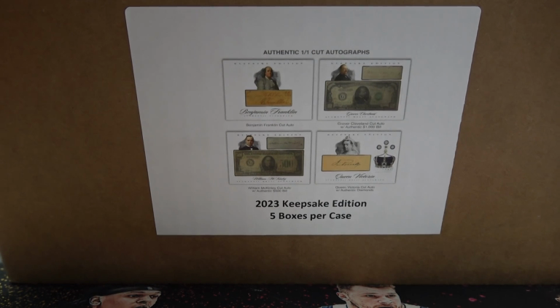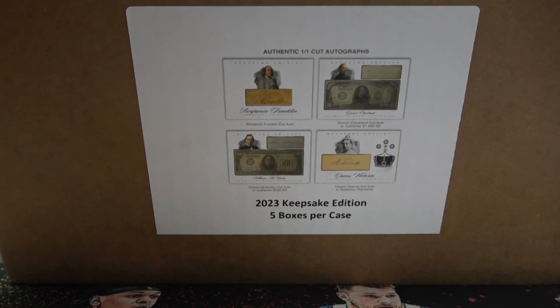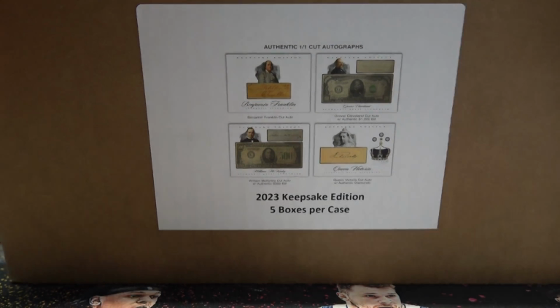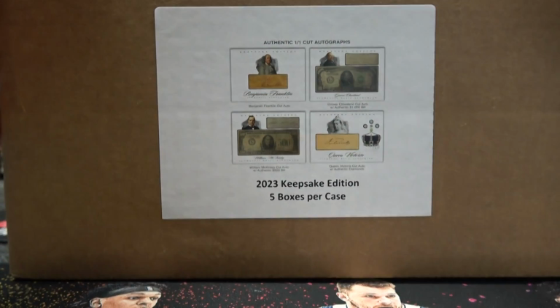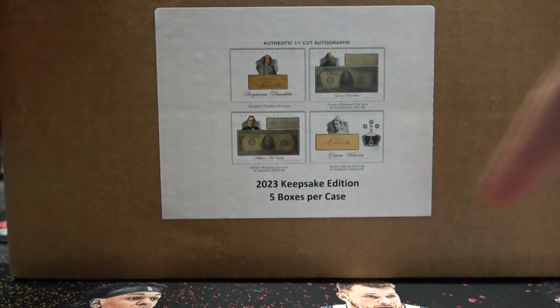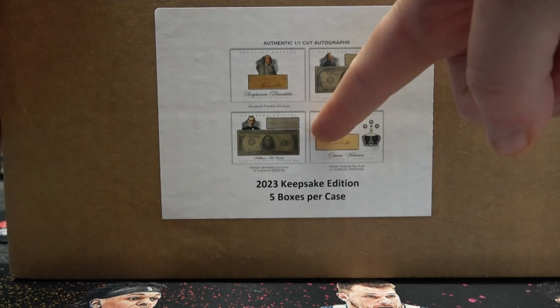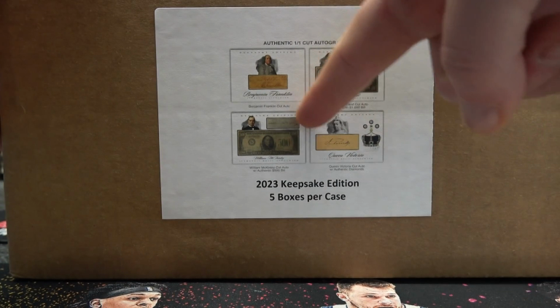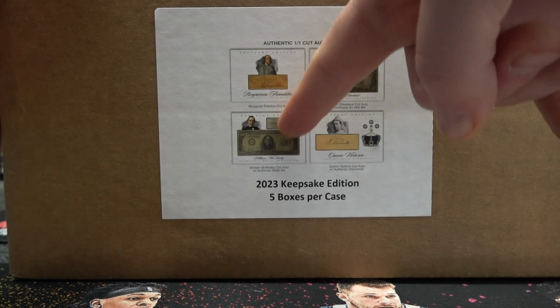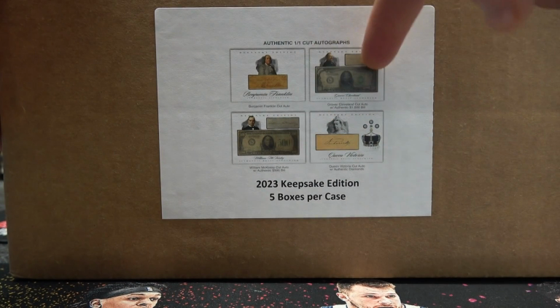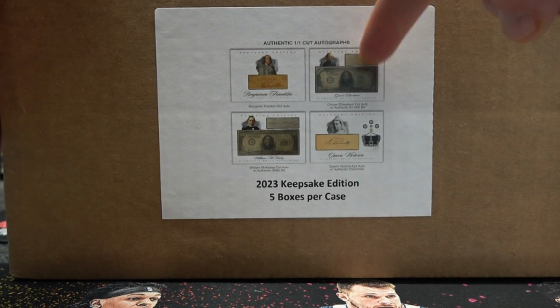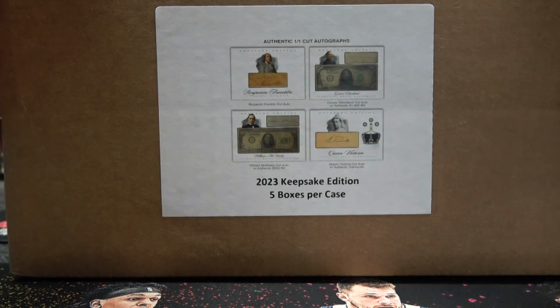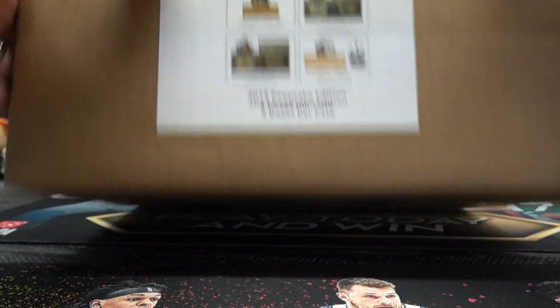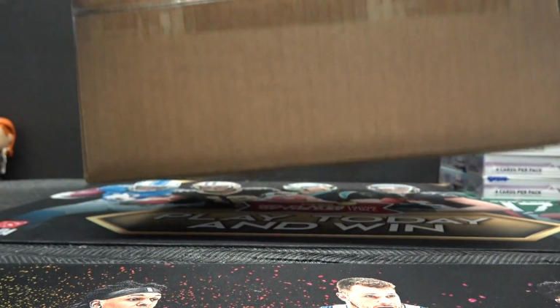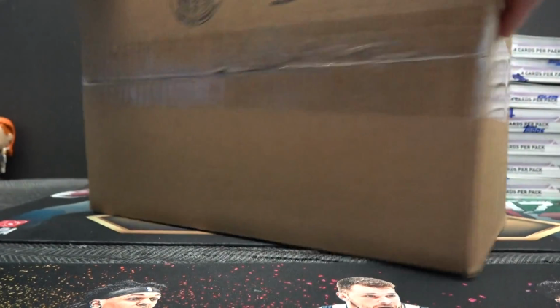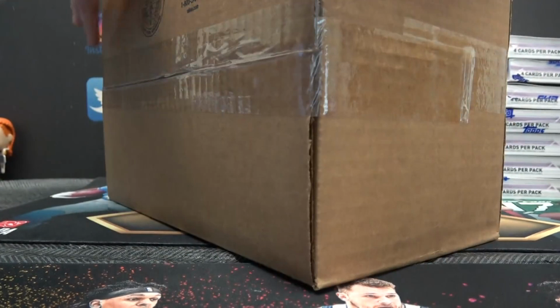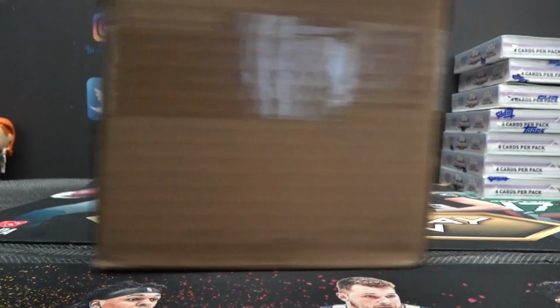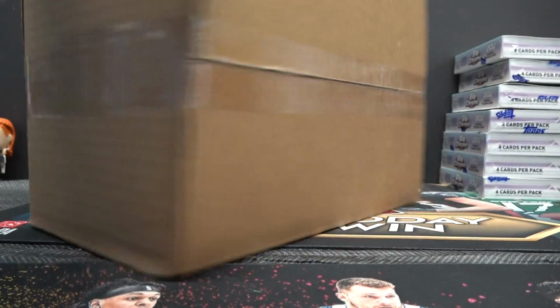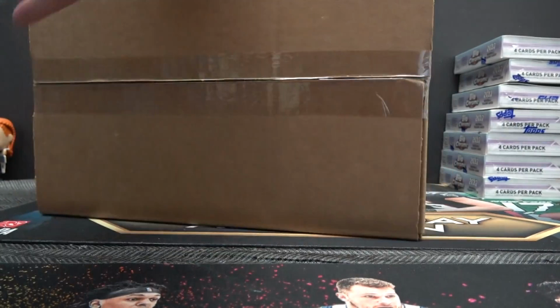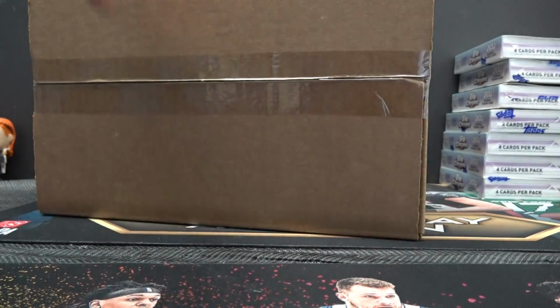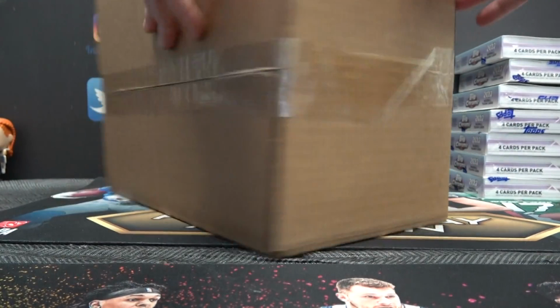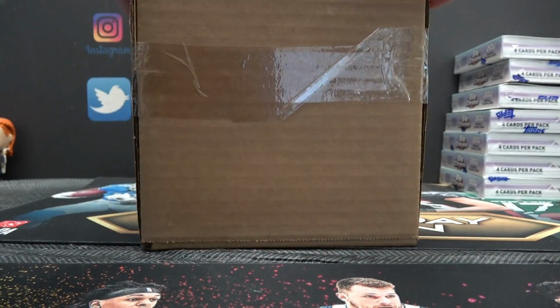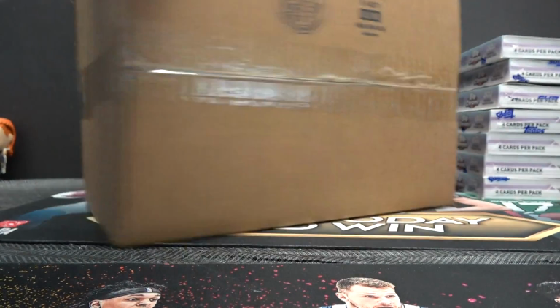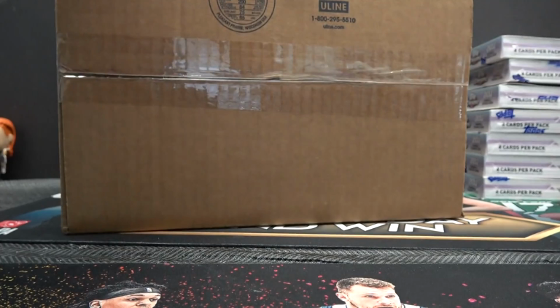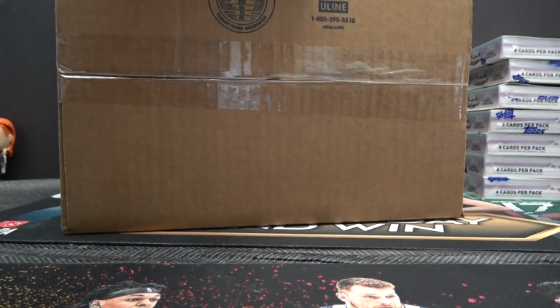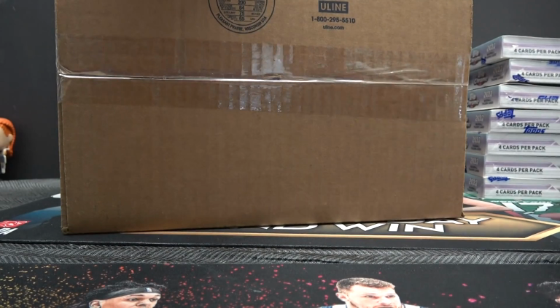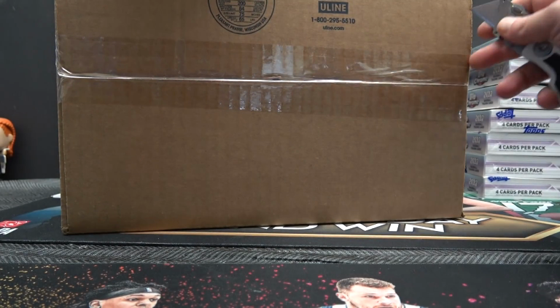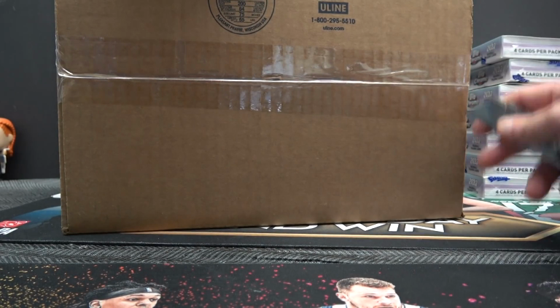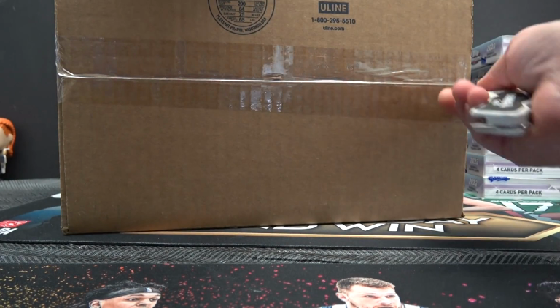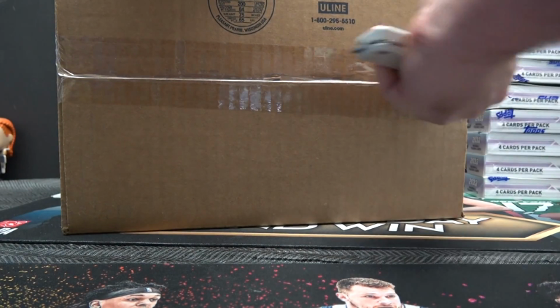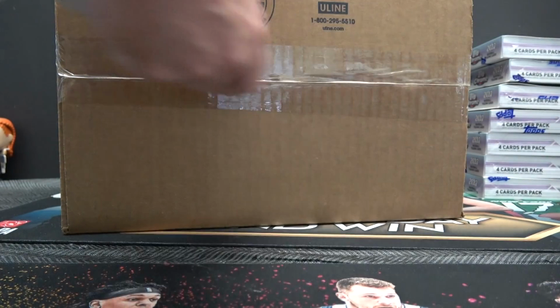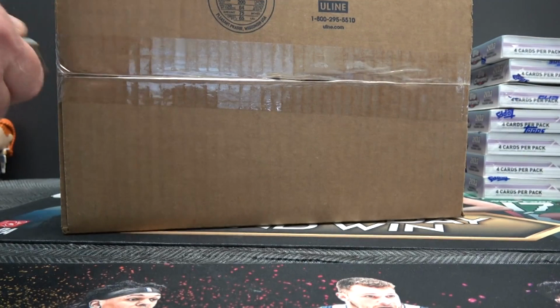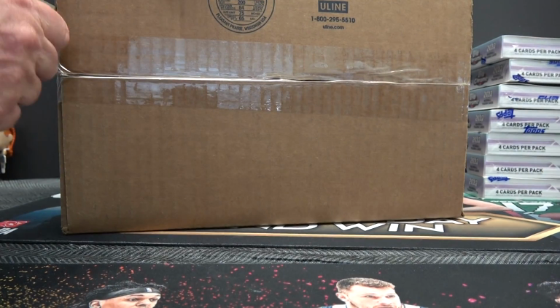Authentic one-of-one cut autographs. If you get lucky, you find a $1,000 bill, $500 bill, watches, pearls. But this is our first look at it, so we'll see what we find.